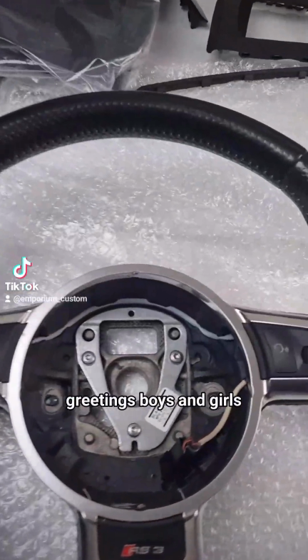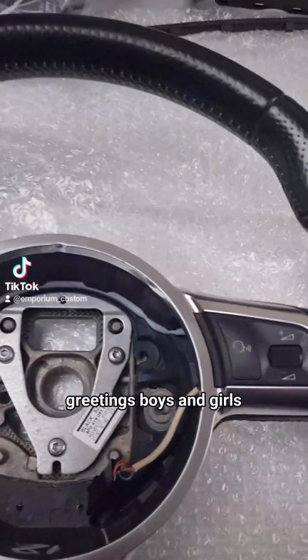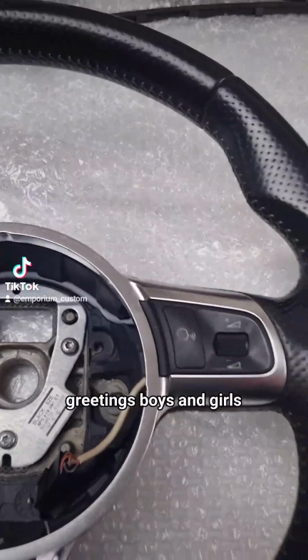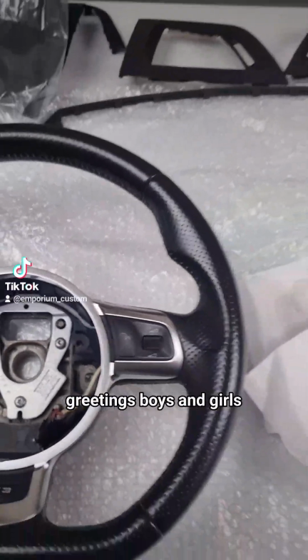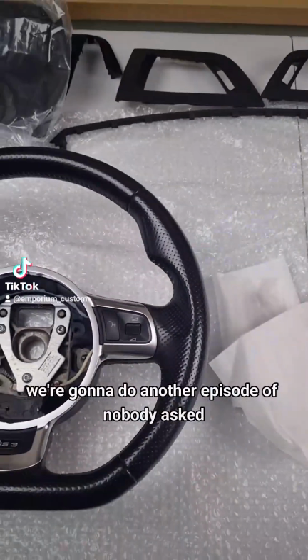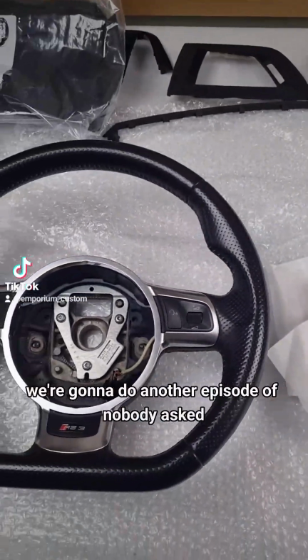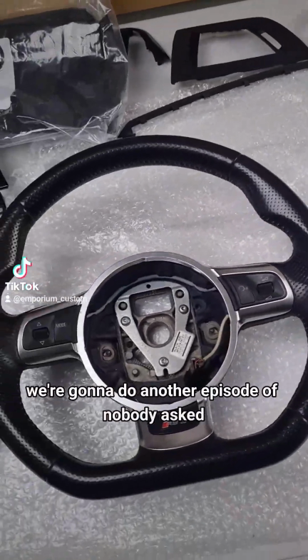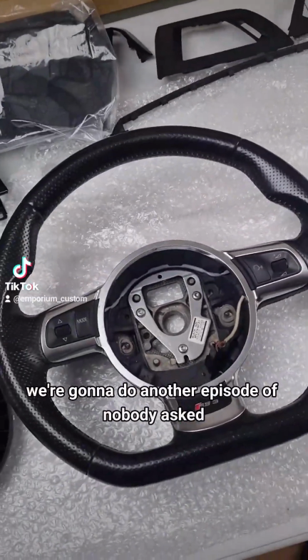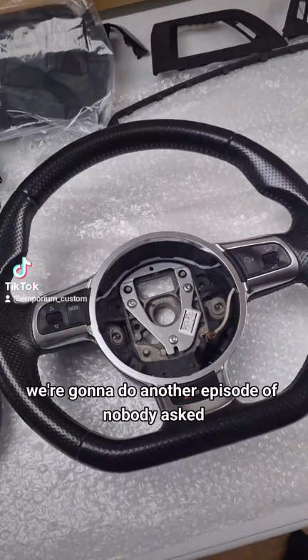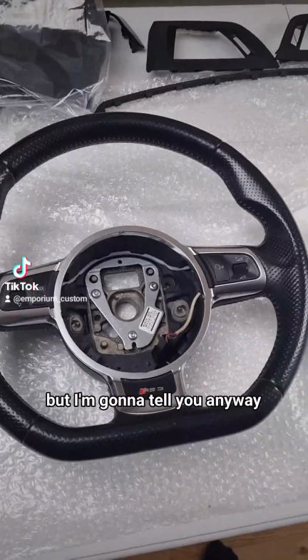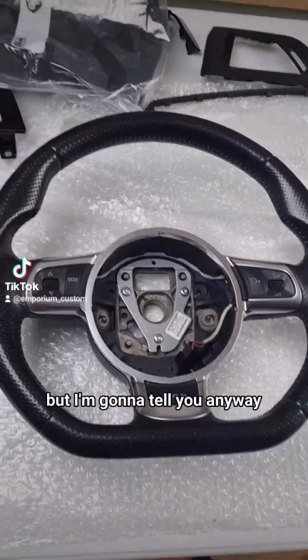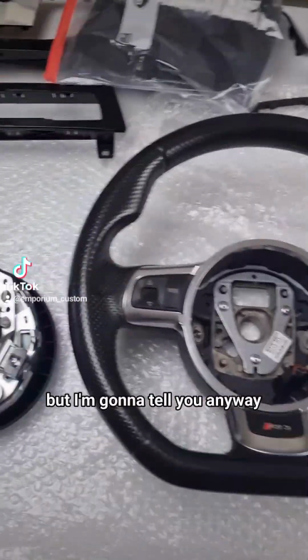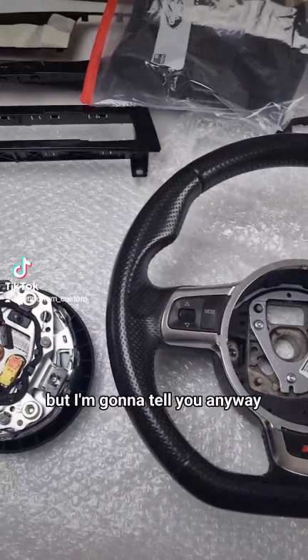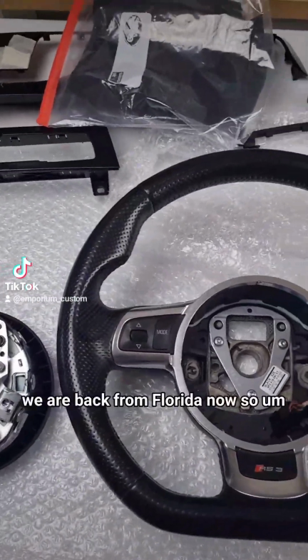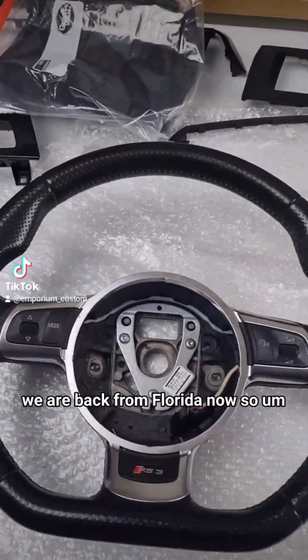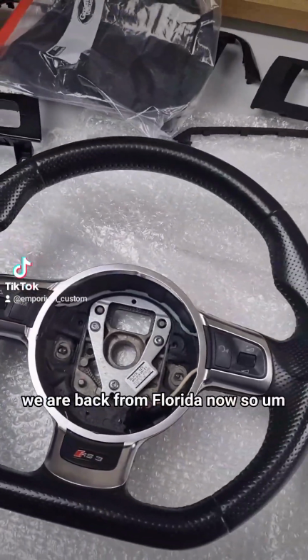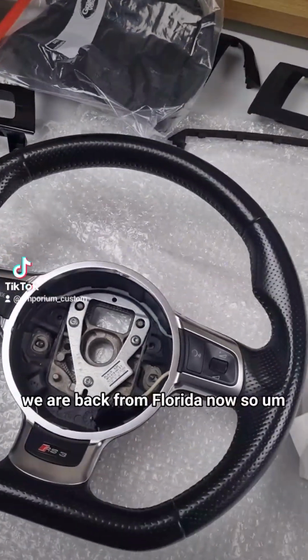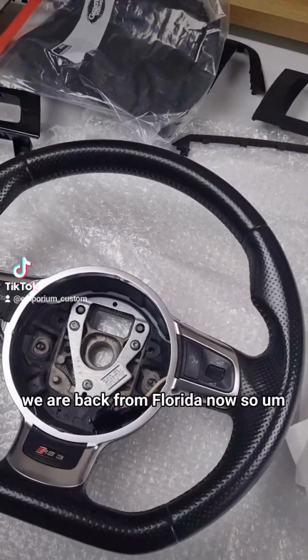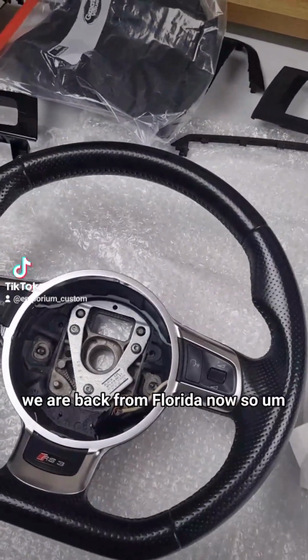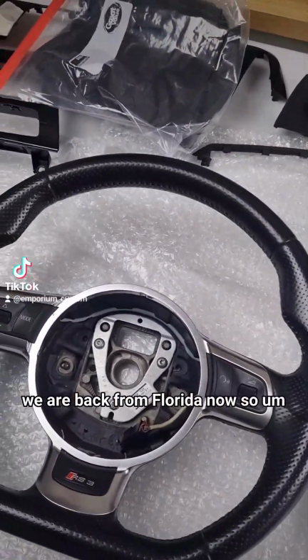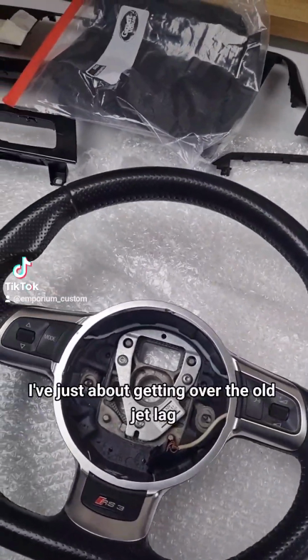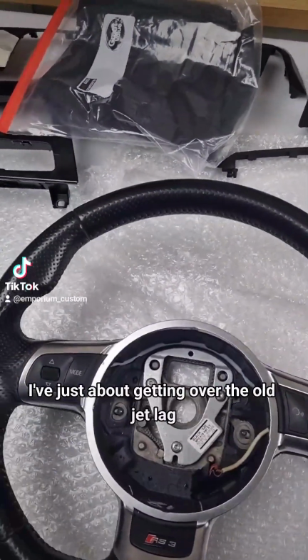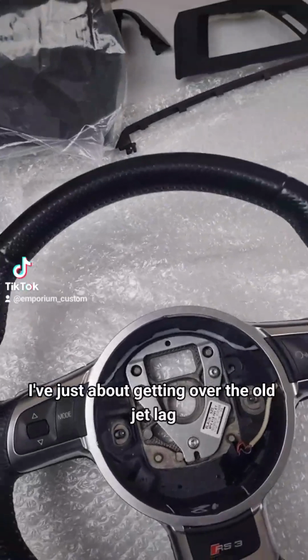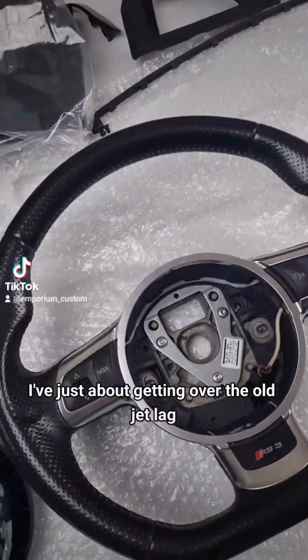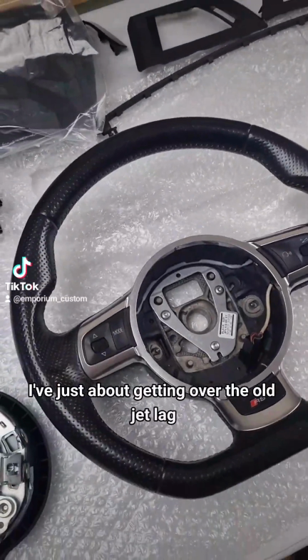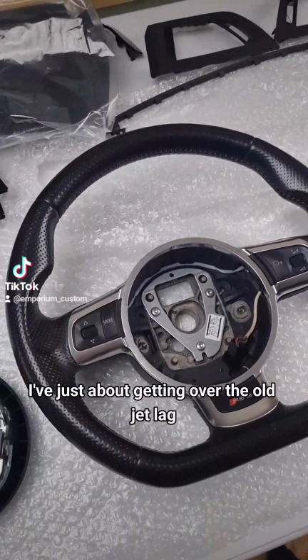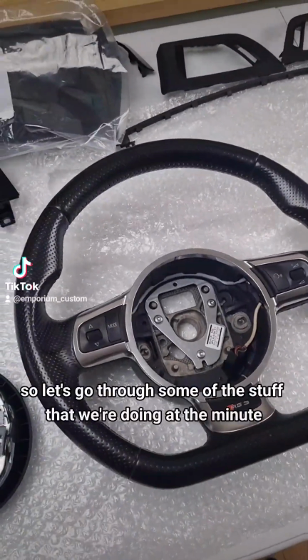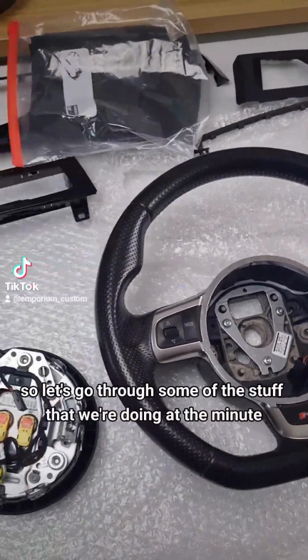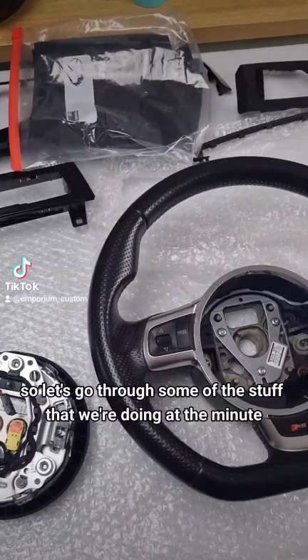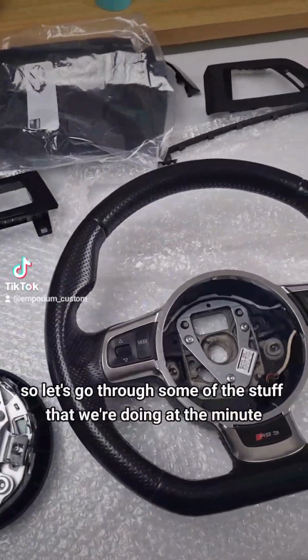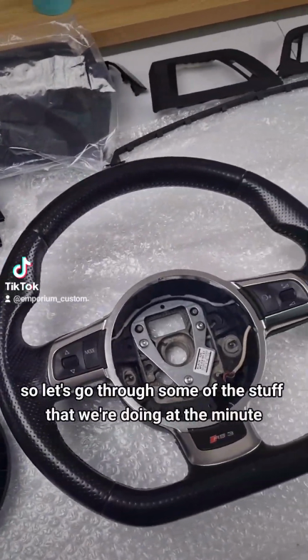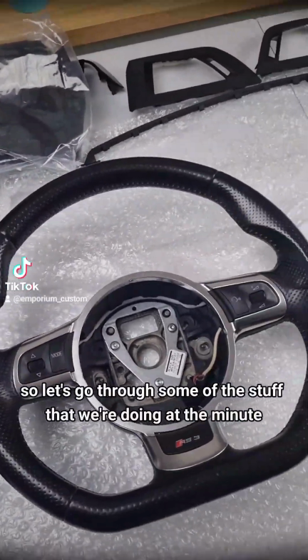Greetings boys and girls, we're going to do another episode of Nobody Asked, But I'm Going To Tell You Anyway. We are back from Florida now, so I'm just about getting over the old jet lag. Let's go through some of the stuff that we're doing at the minute.